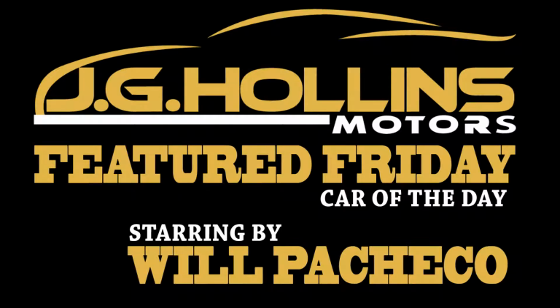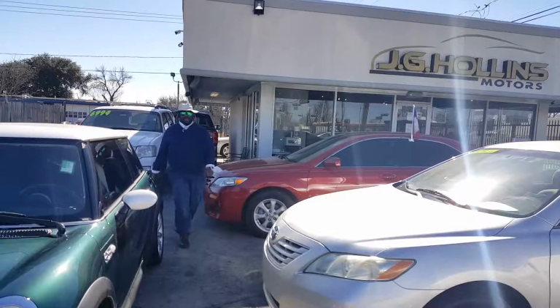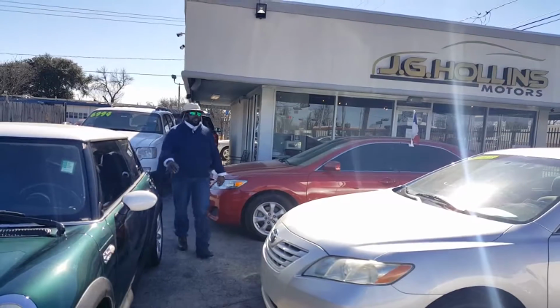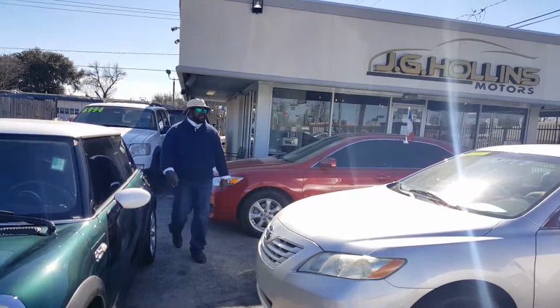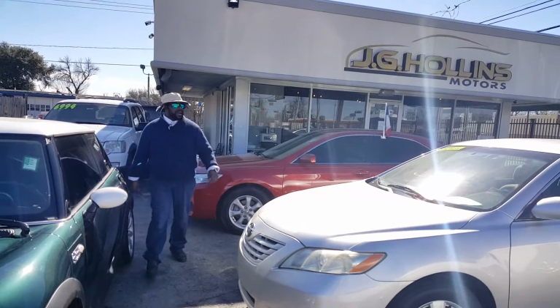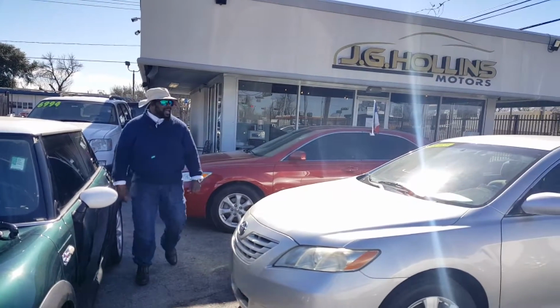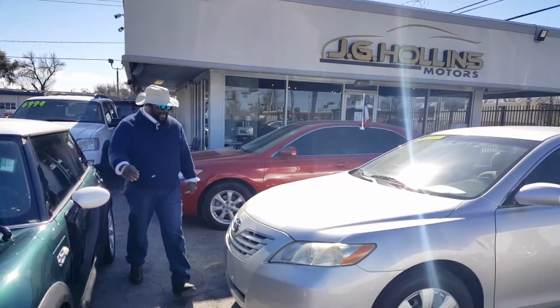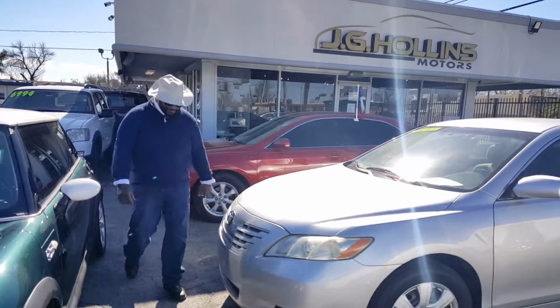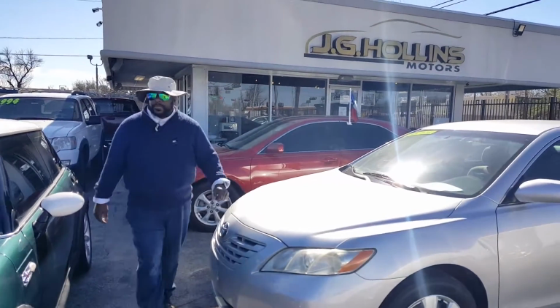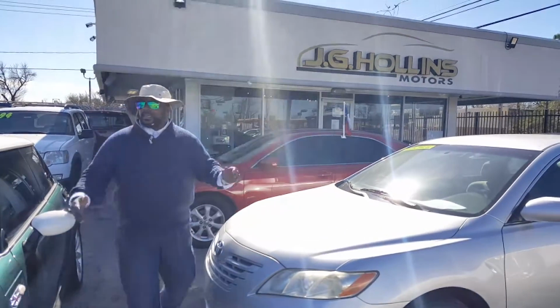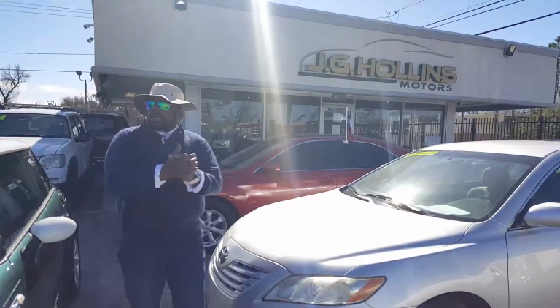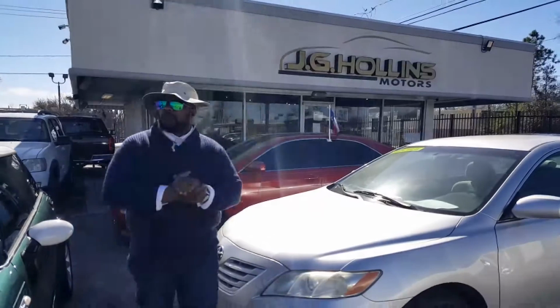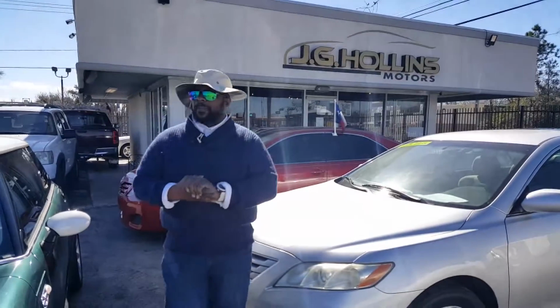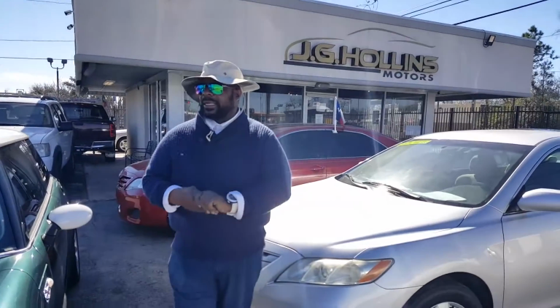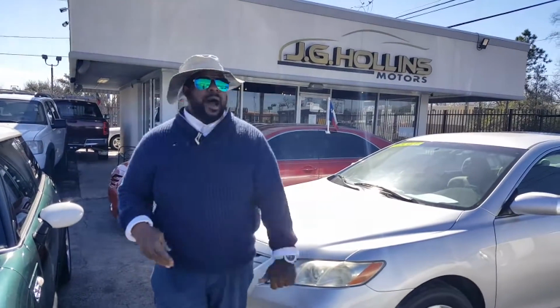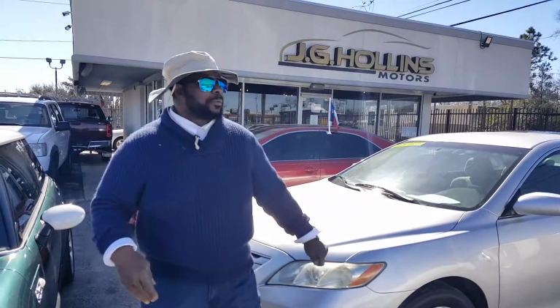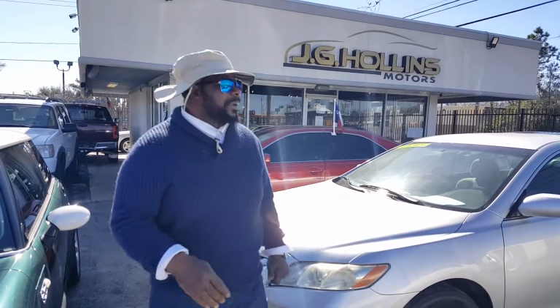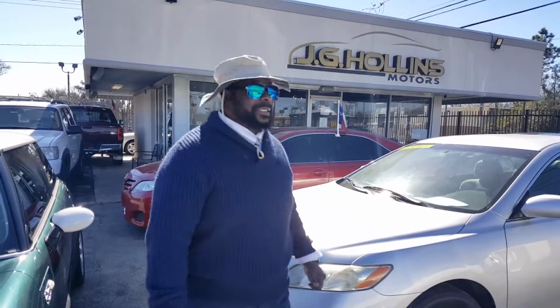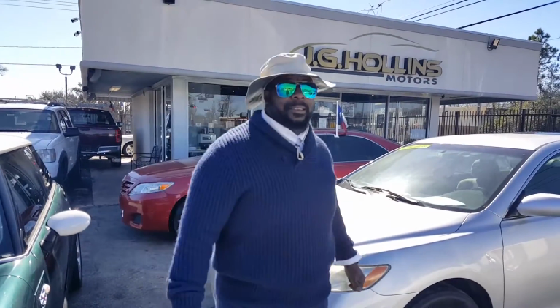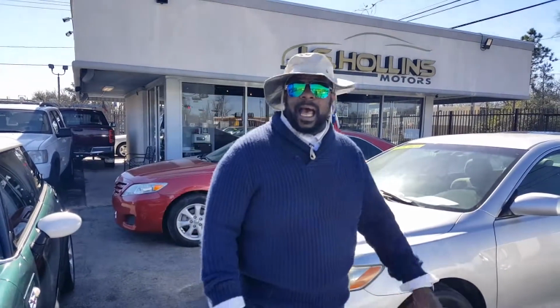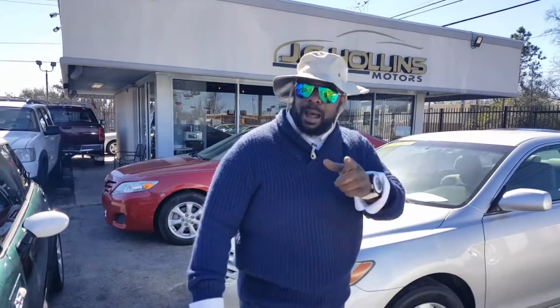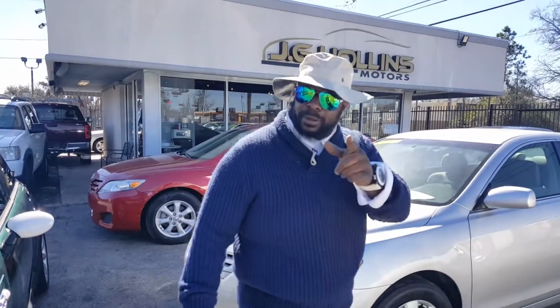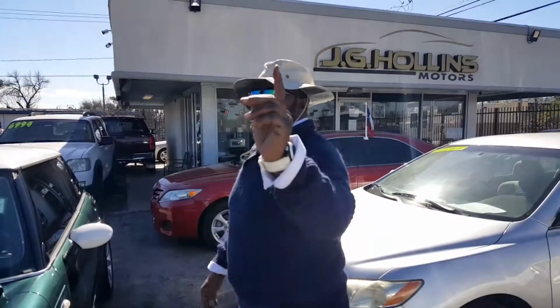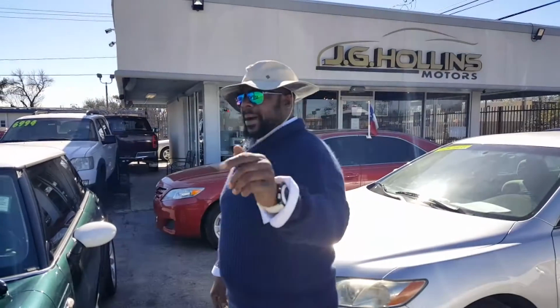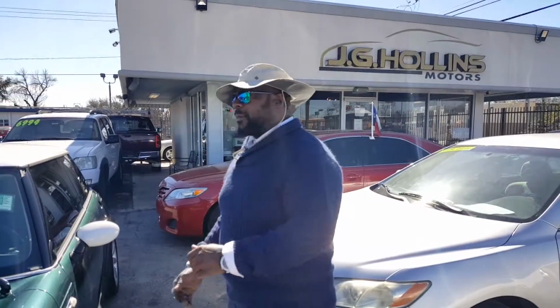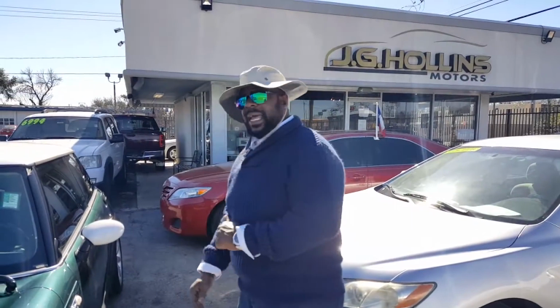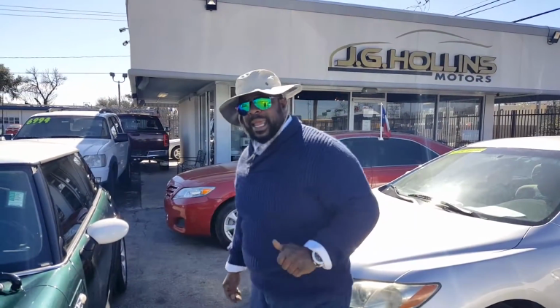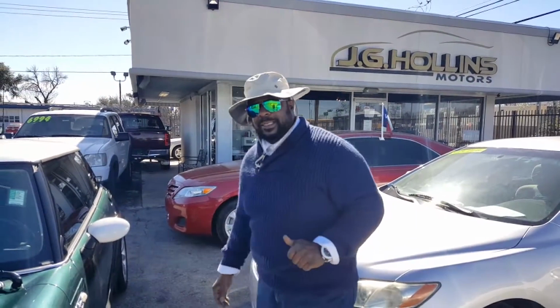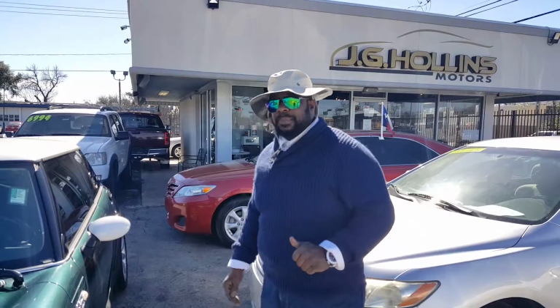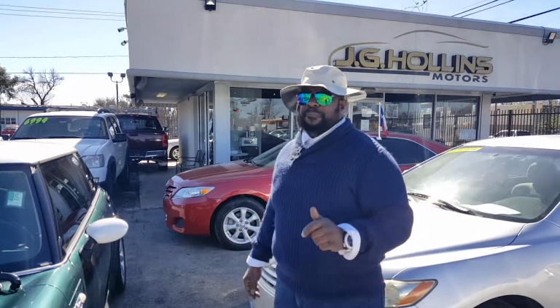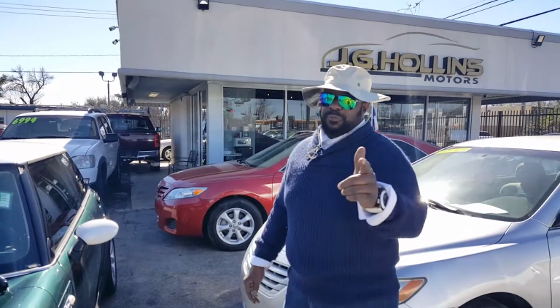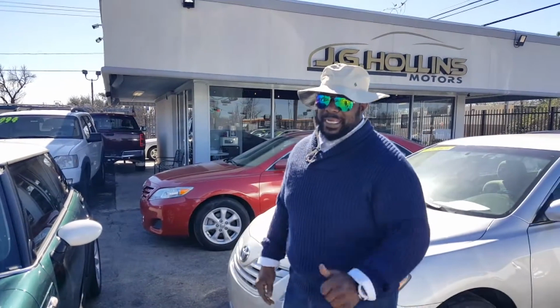Good afternoon everybody. I'm Wilf Checo down here at J.G. Holley Motors. Everybody know what the day is? Future Friday.